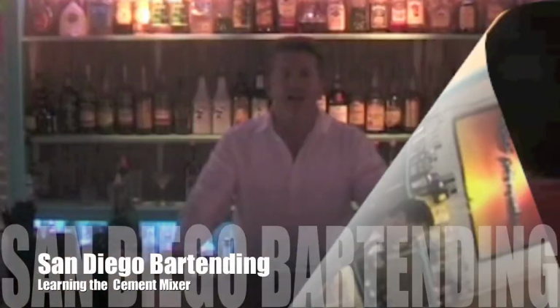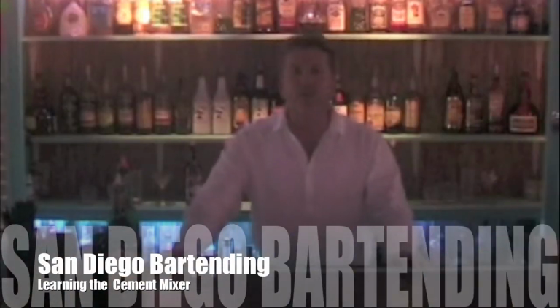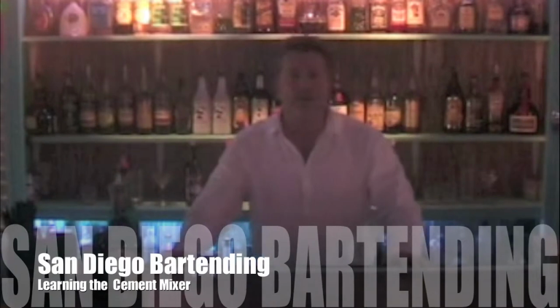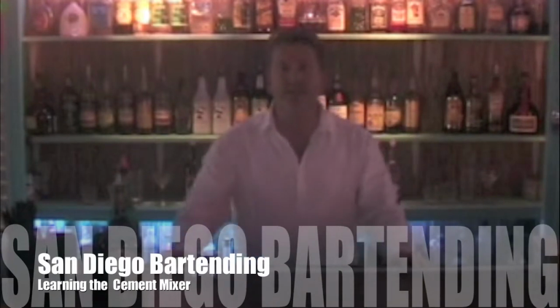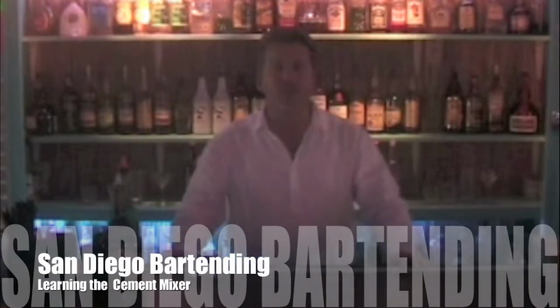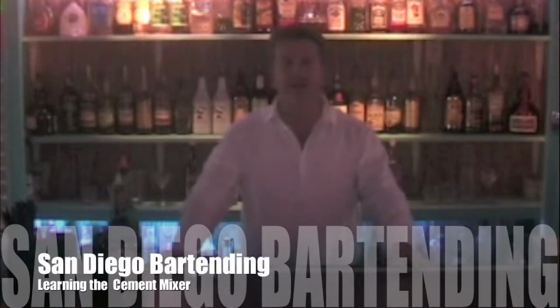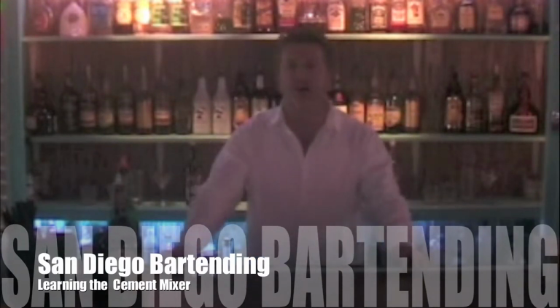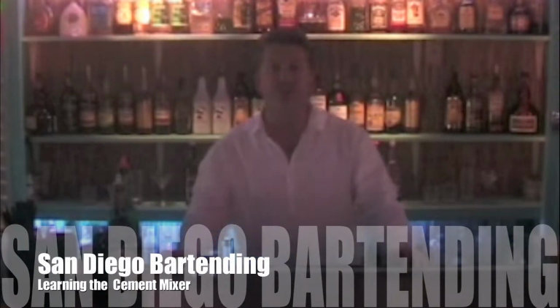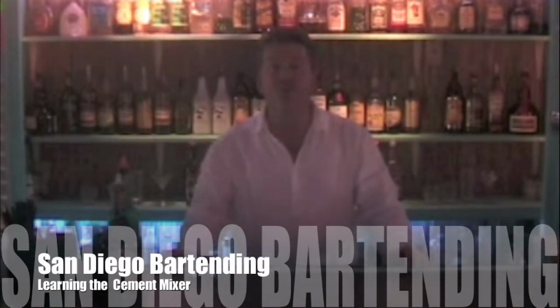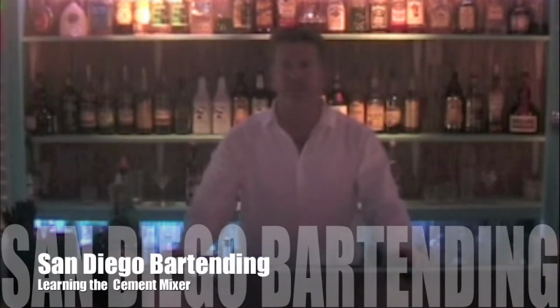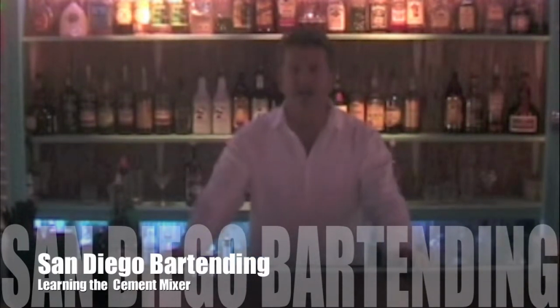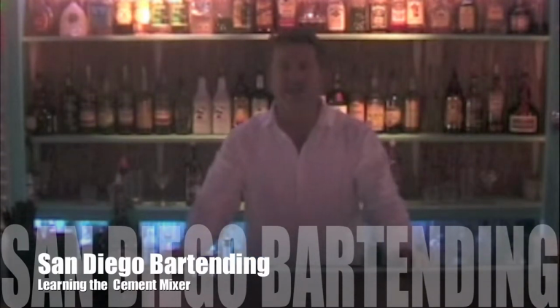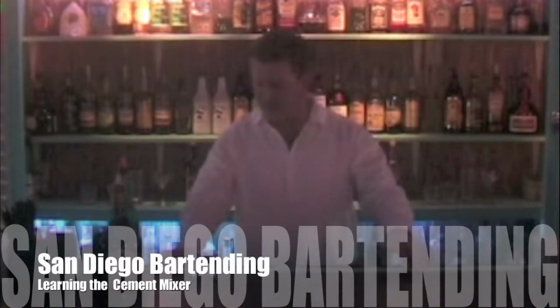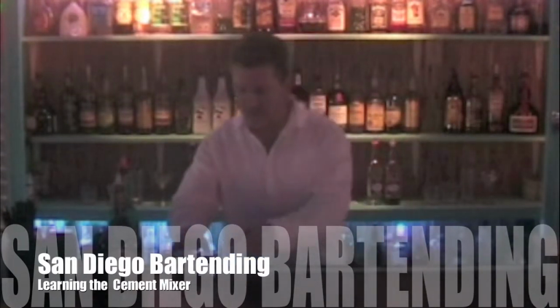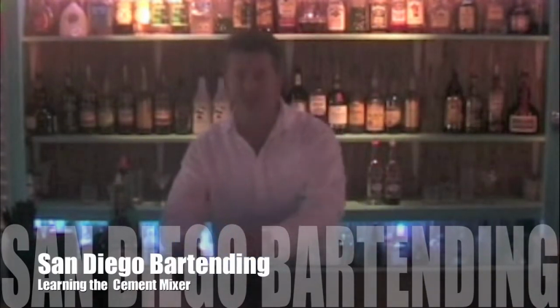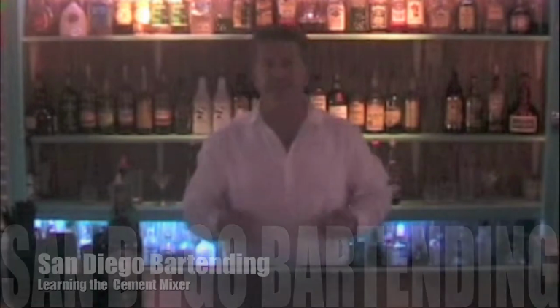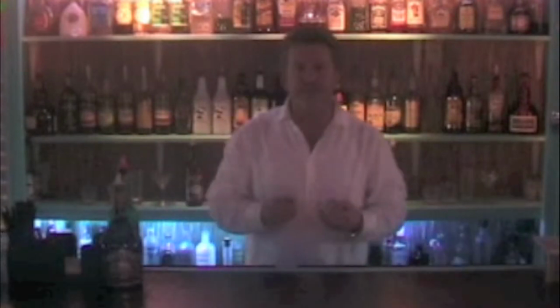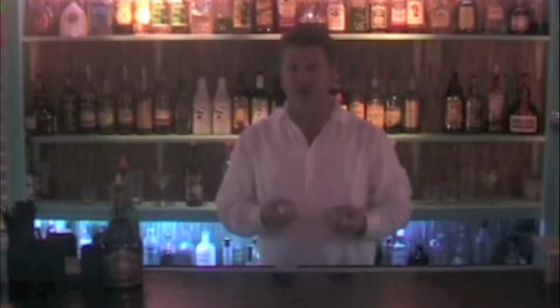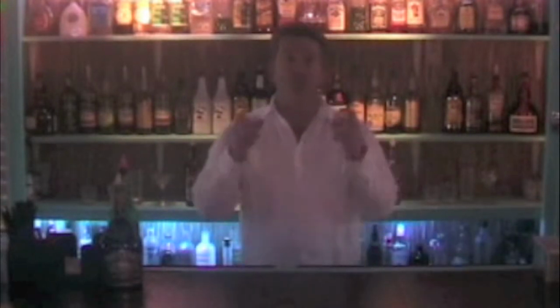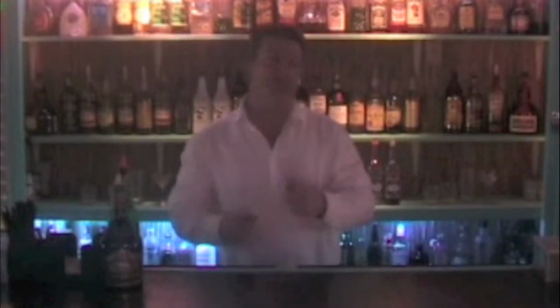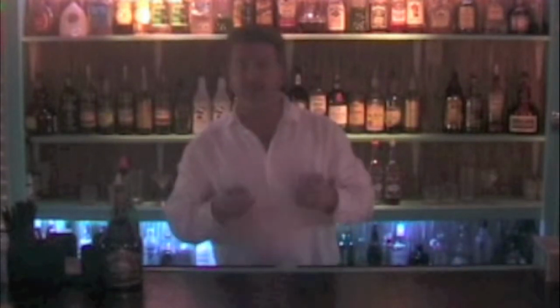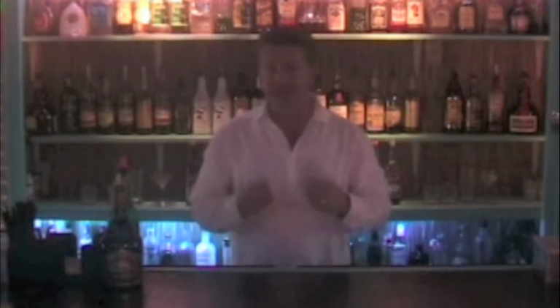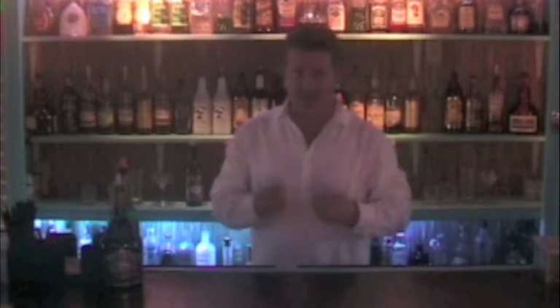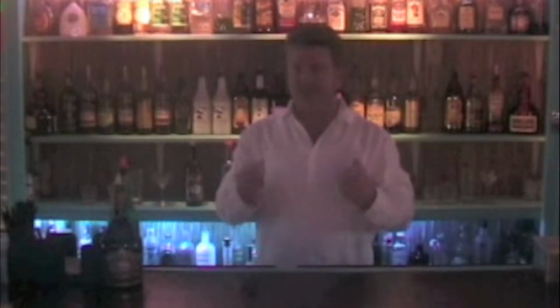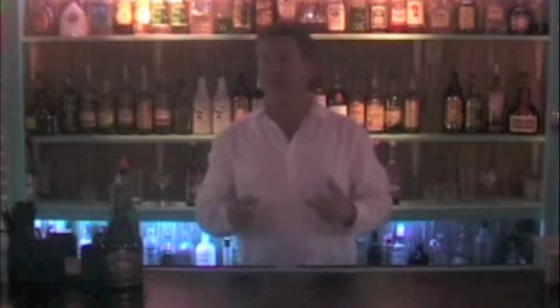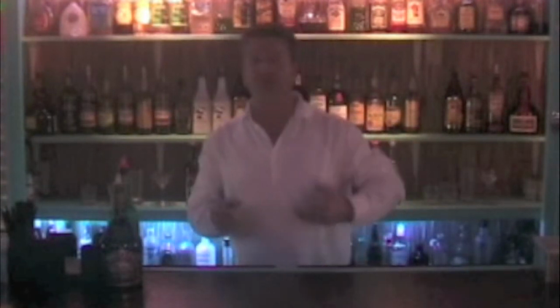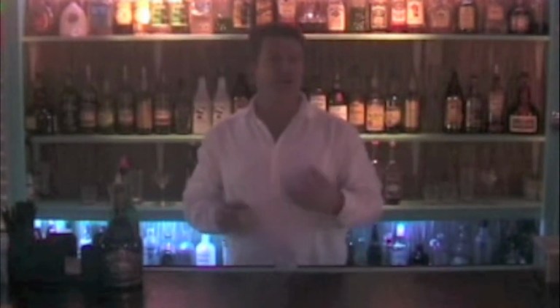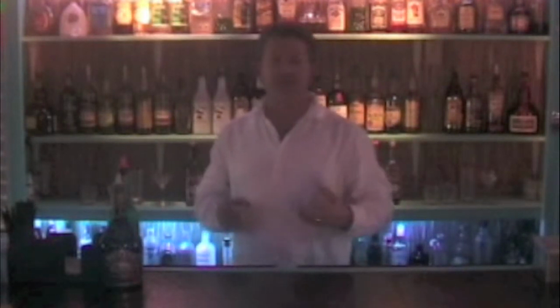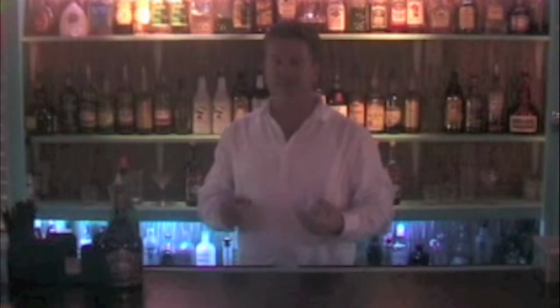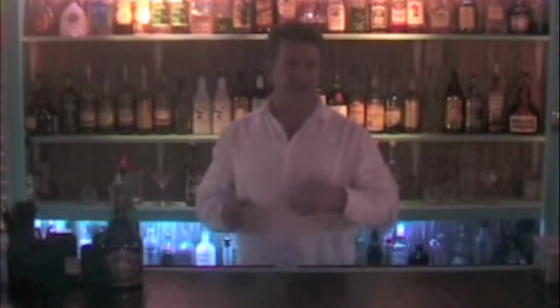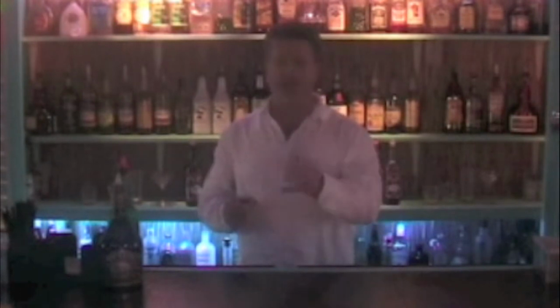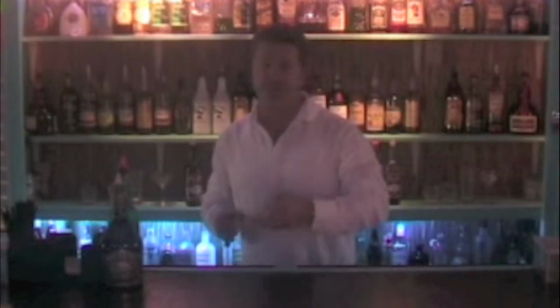Hello and welcome back to SanDiegoBartending.com's drink tutorial pages. Today we're going to do a shot called the cement mixer, which you should note is a prank shot.